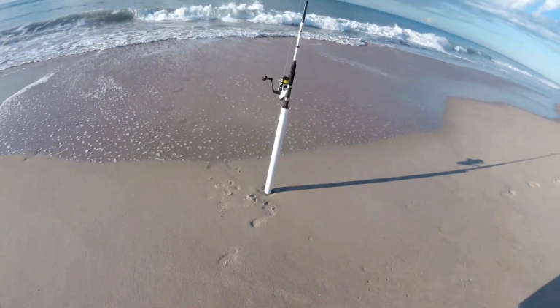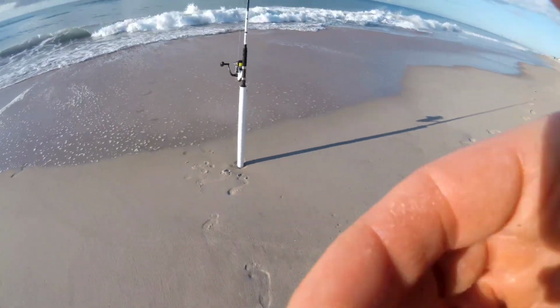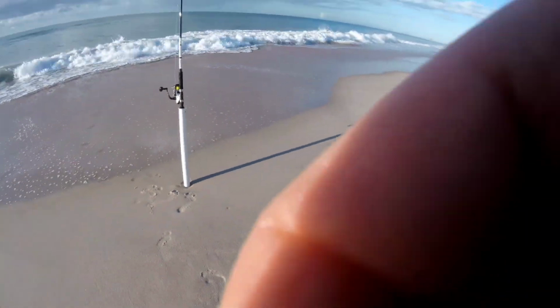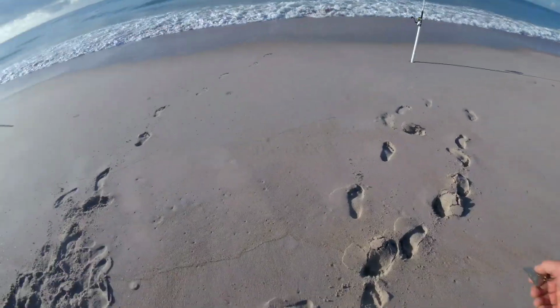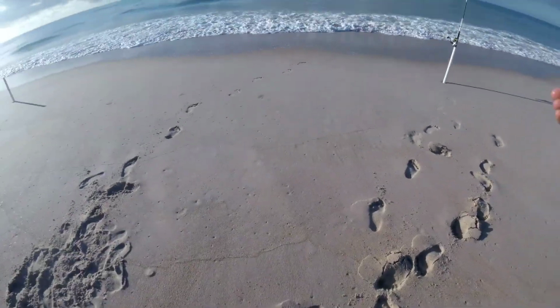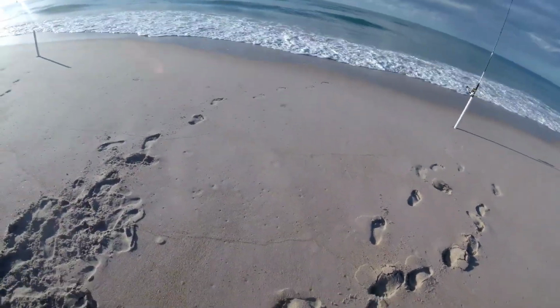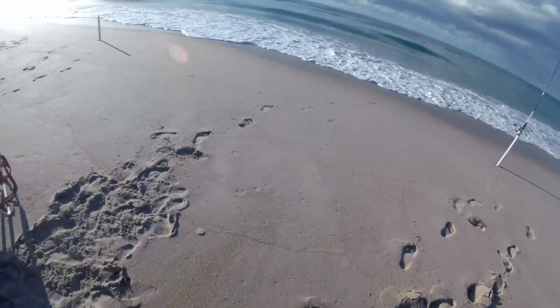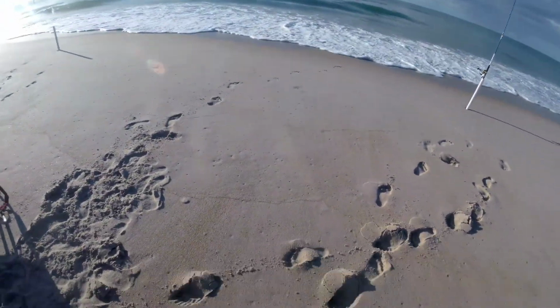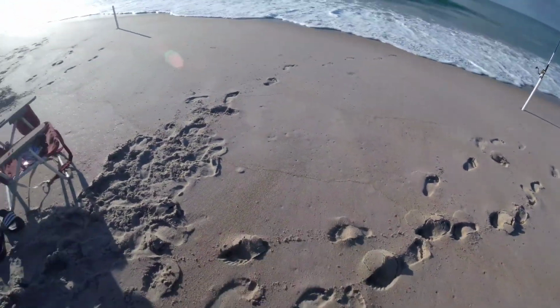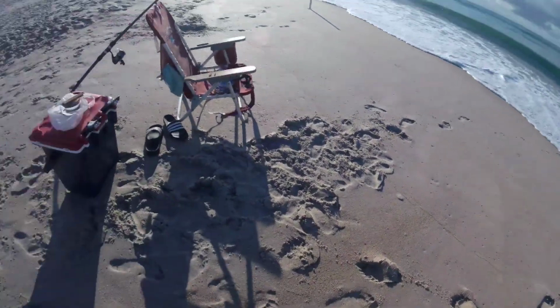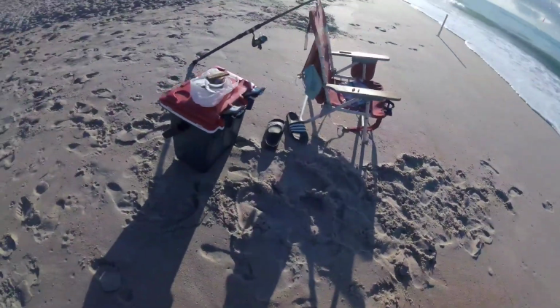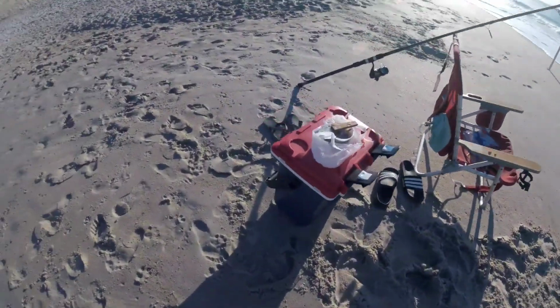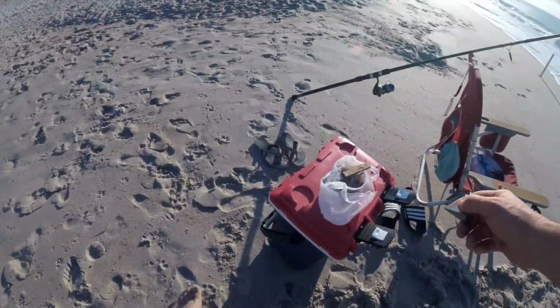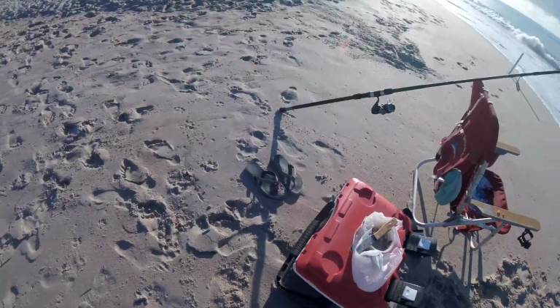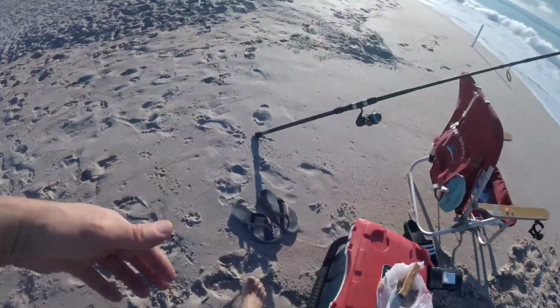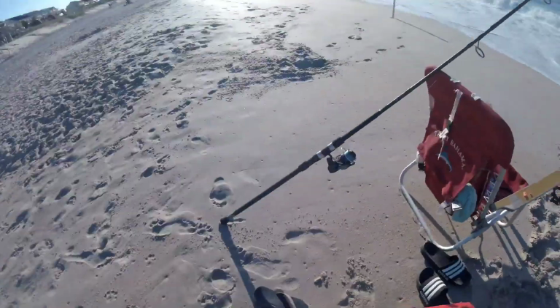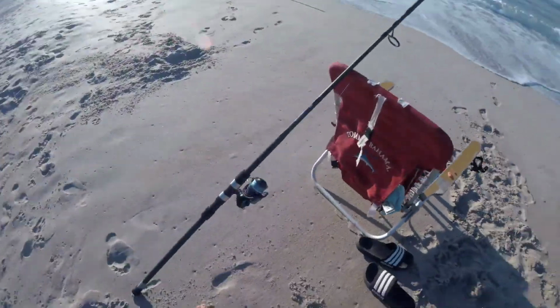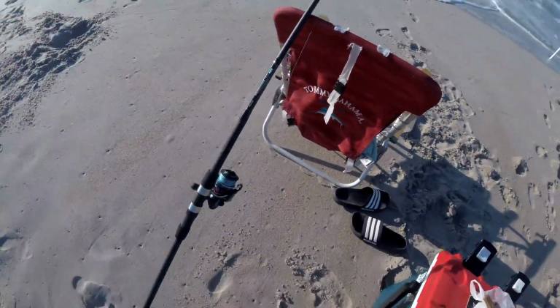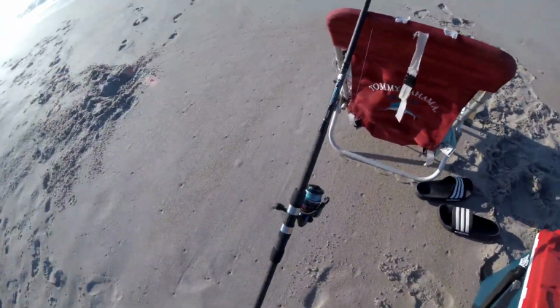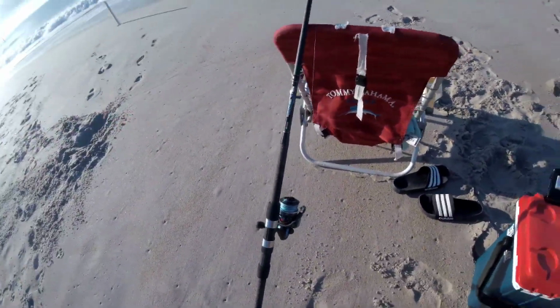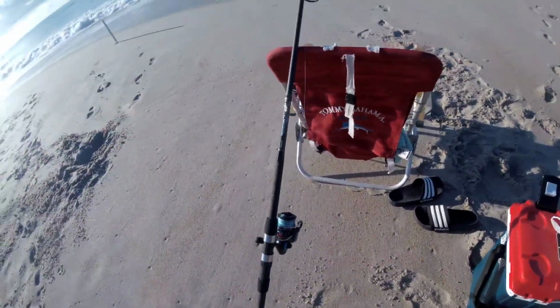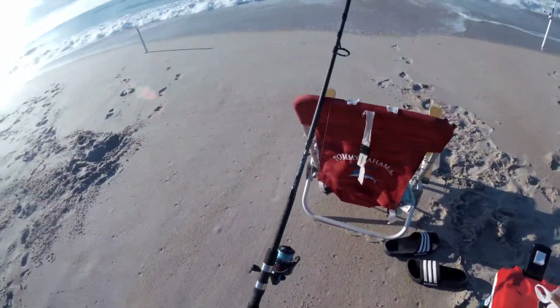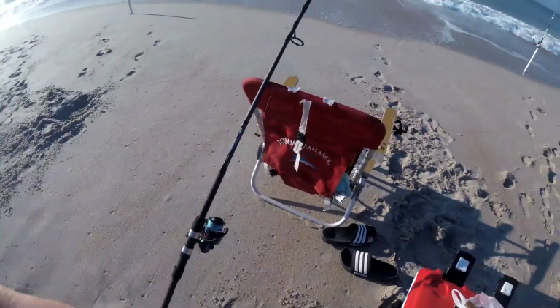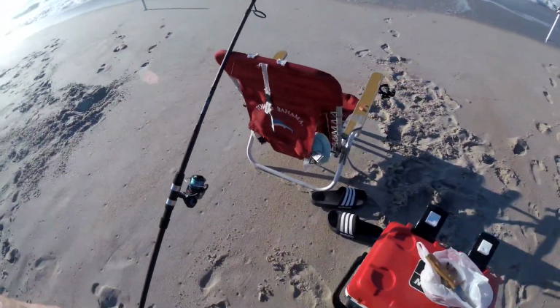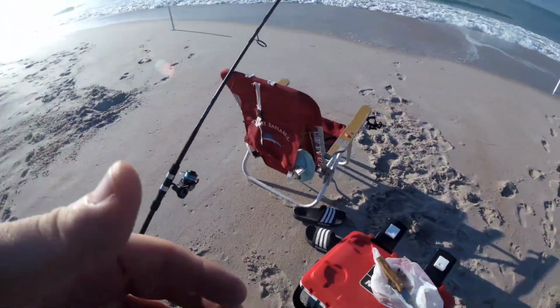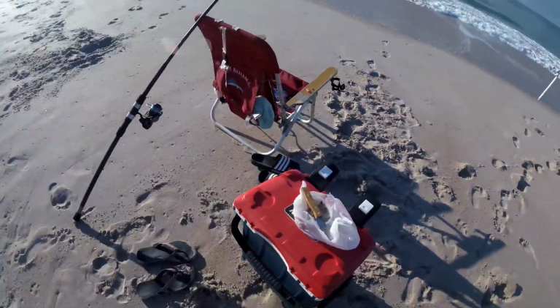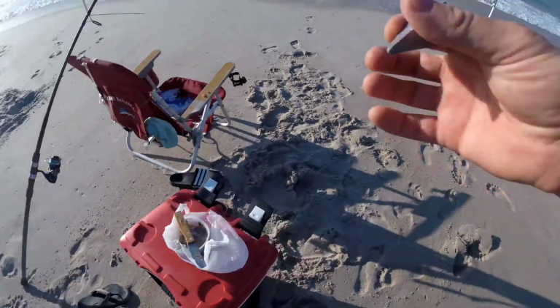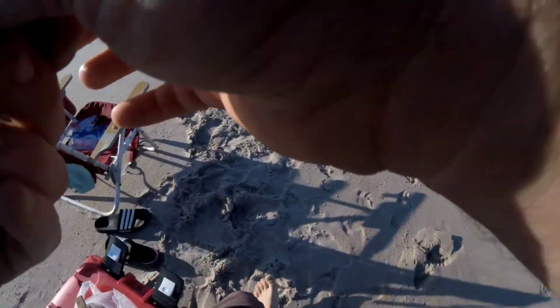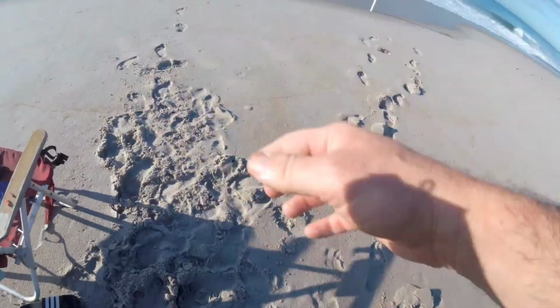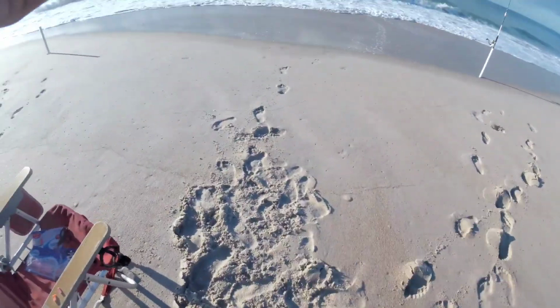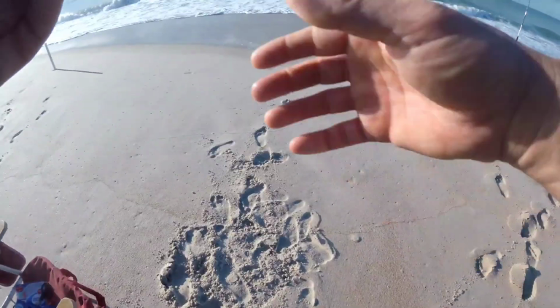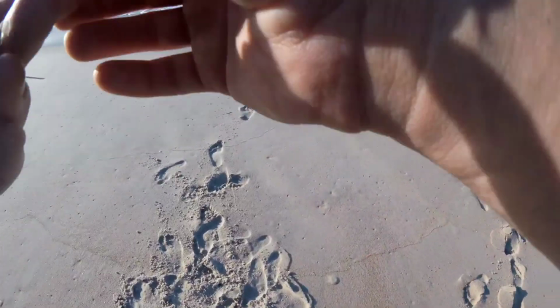Let's take the other rig up. He's out shallow with the 10-footer, and I'm going to throw this 11-footer out a little deeper. This has the Daiwa salt reel — I just spooled up. I'm going to try that. I'm going to put it on a 4-ounce weight. I don't think I need that, but I'm going to put it on anyway.